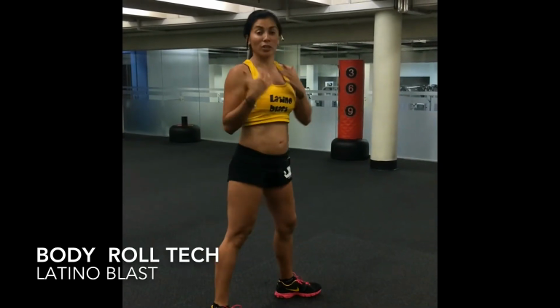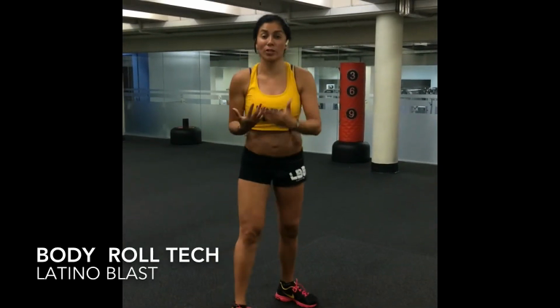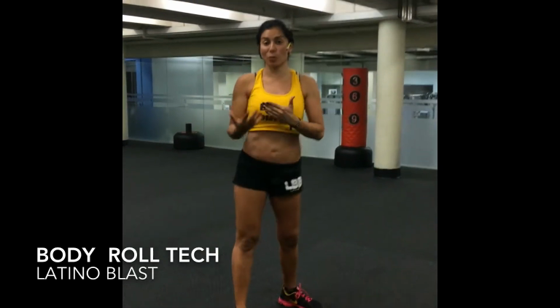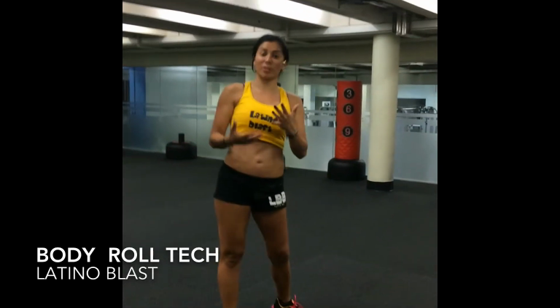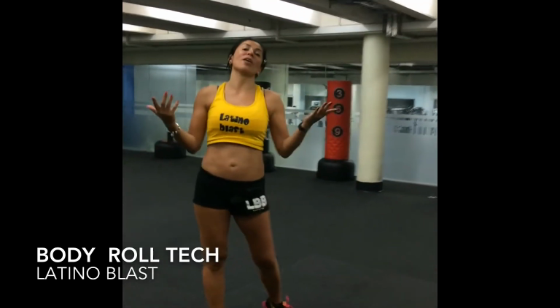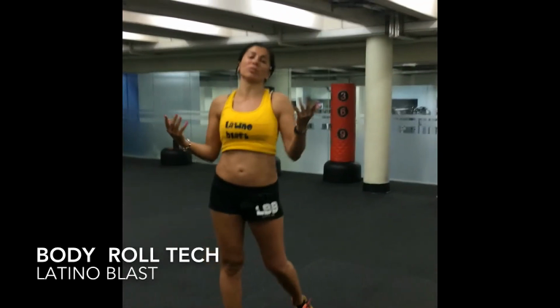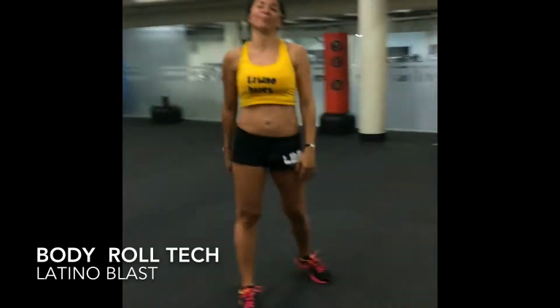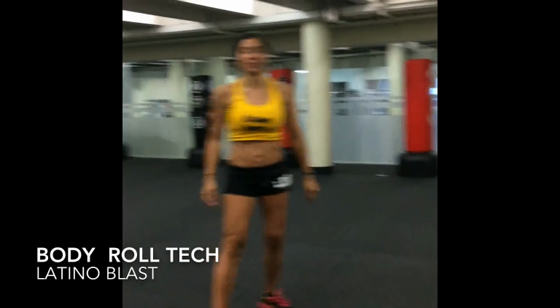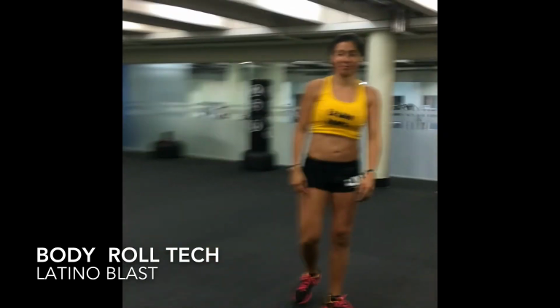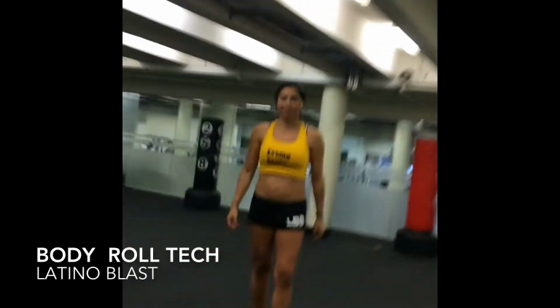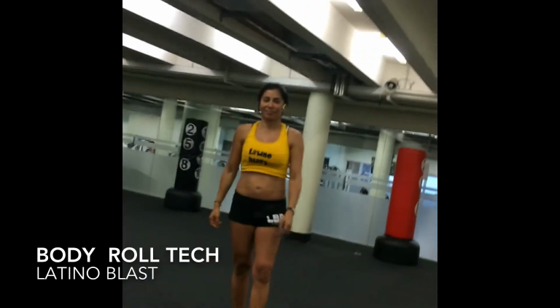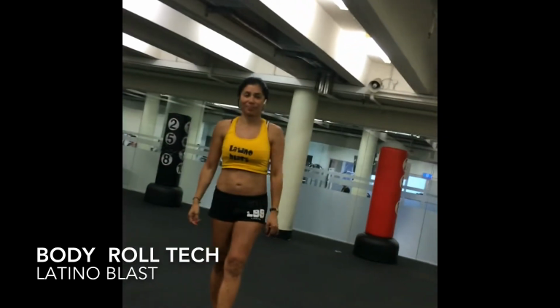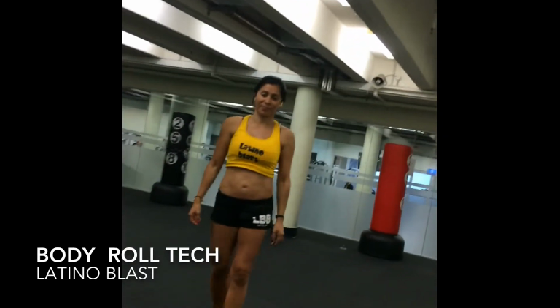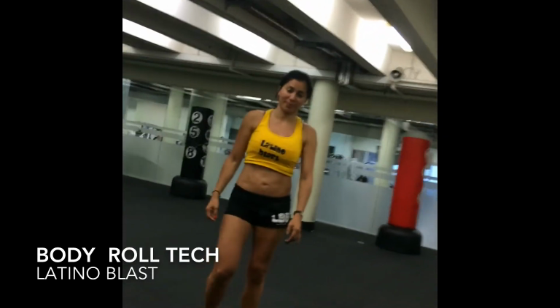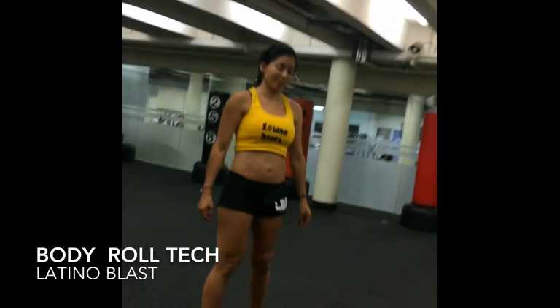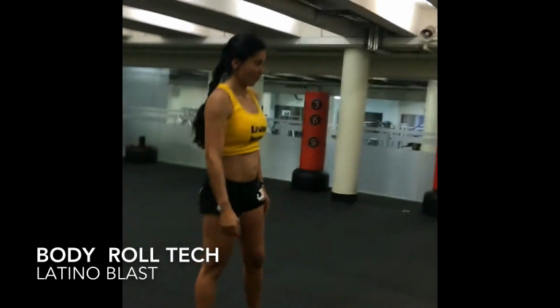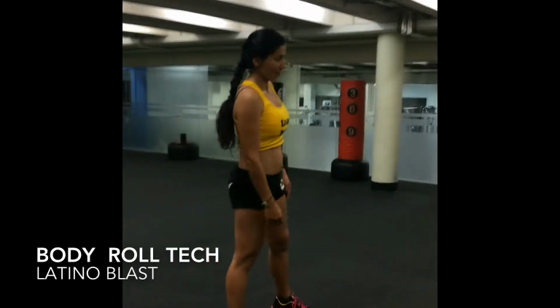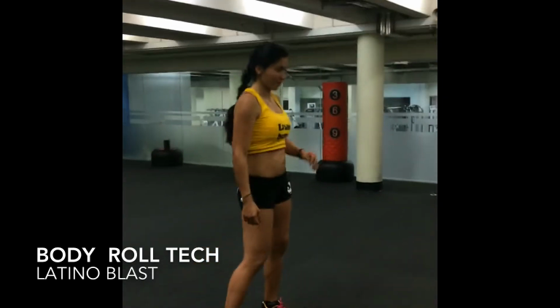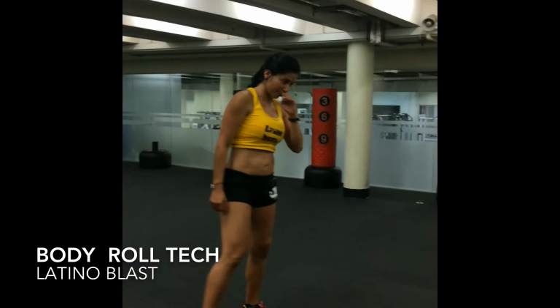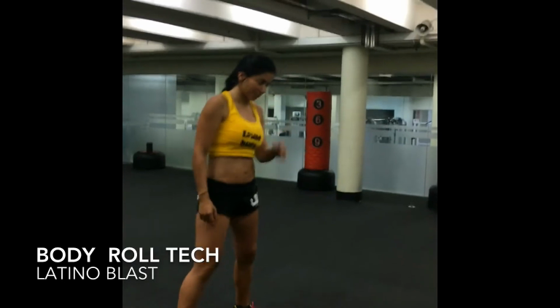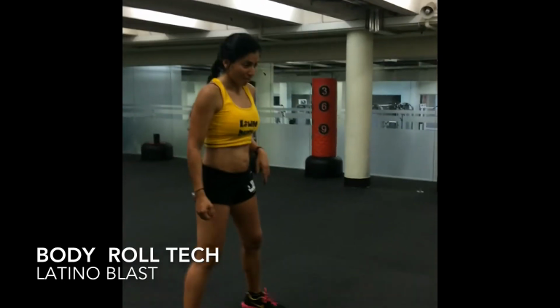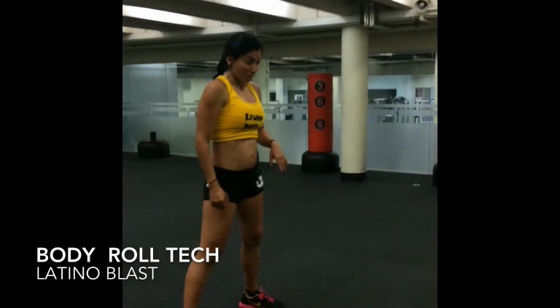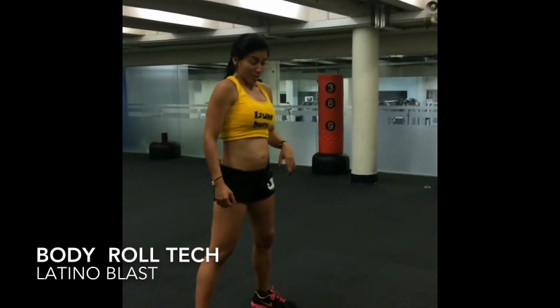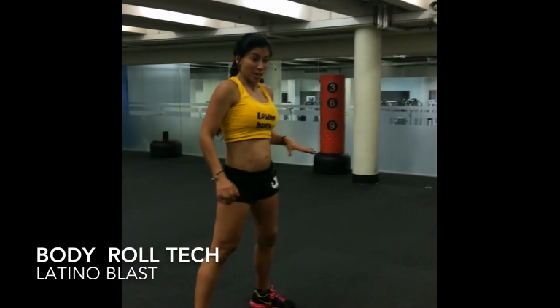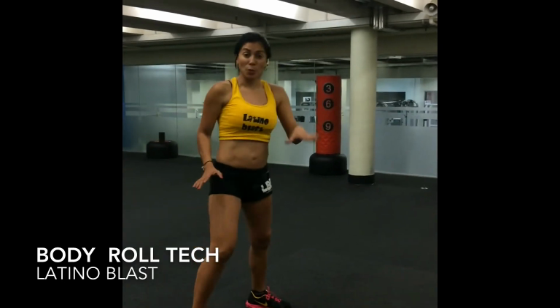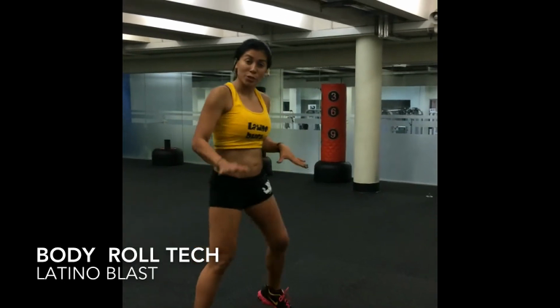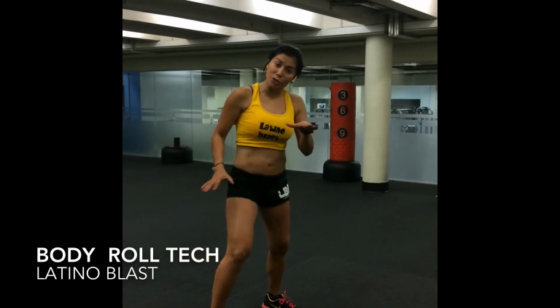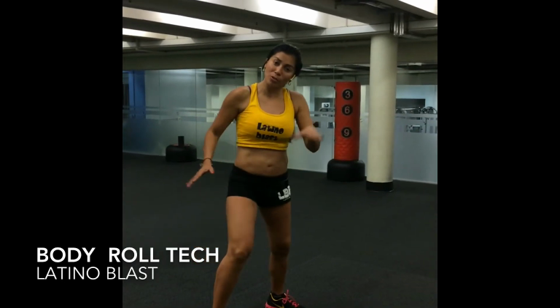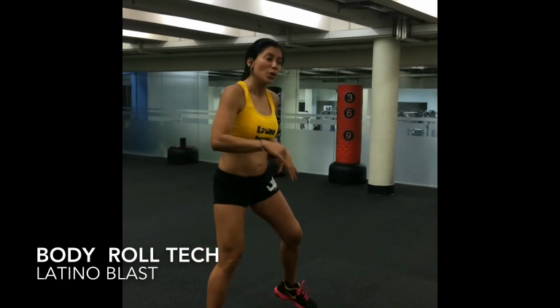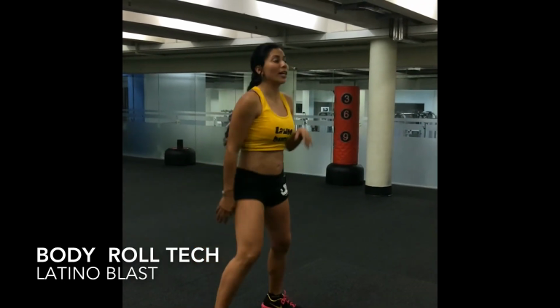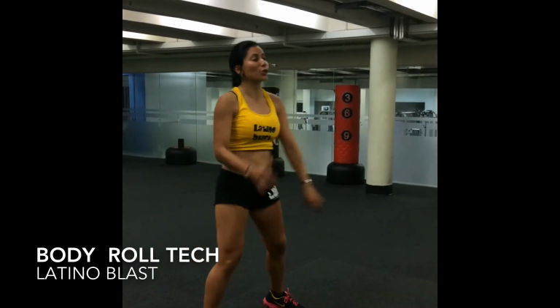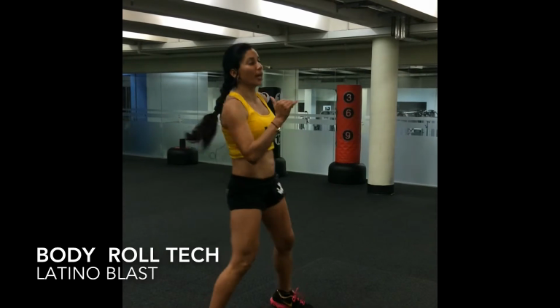Now we're going to try it with the music and see how it goes. One, two, double. One, two, double.